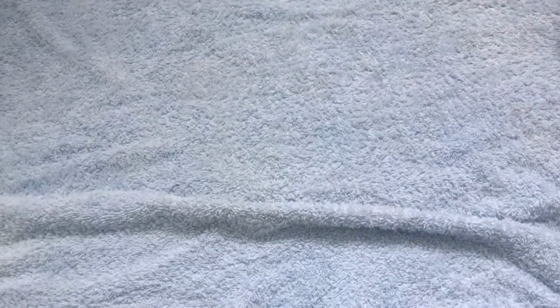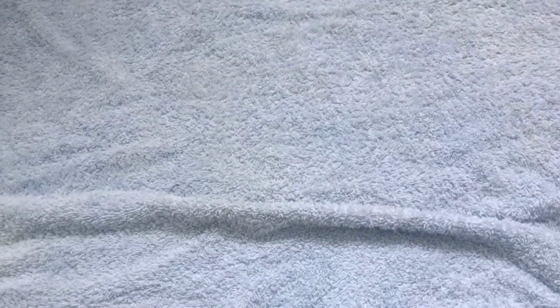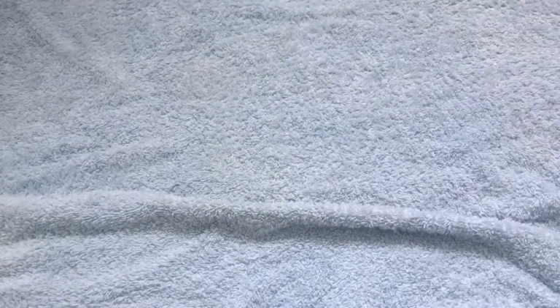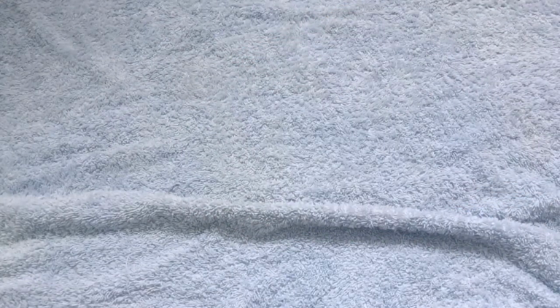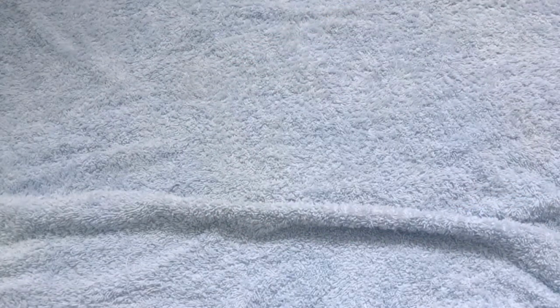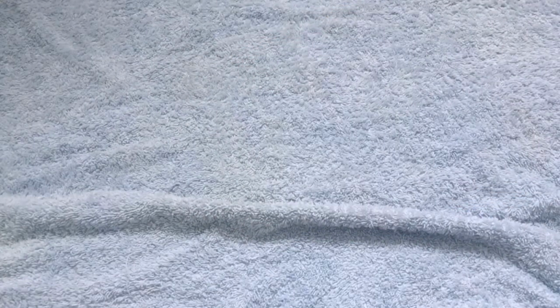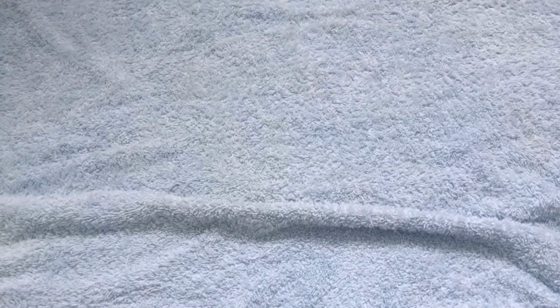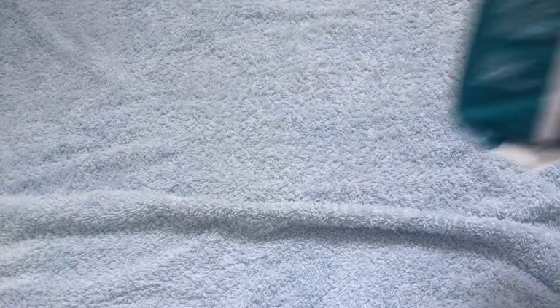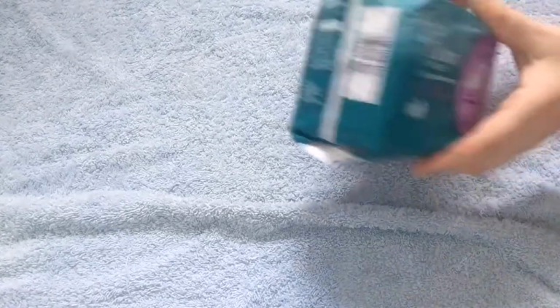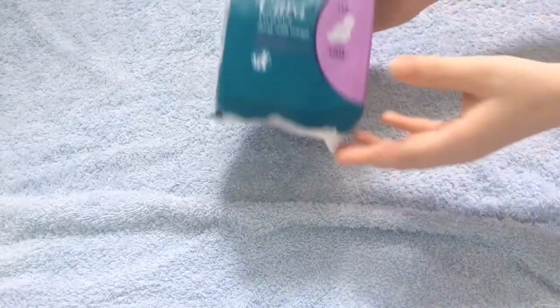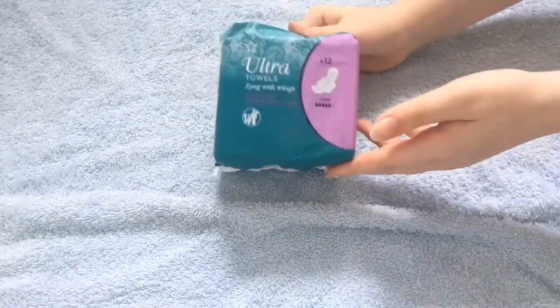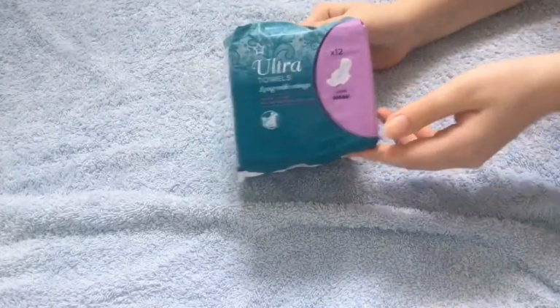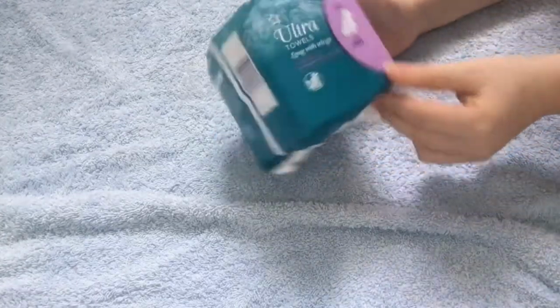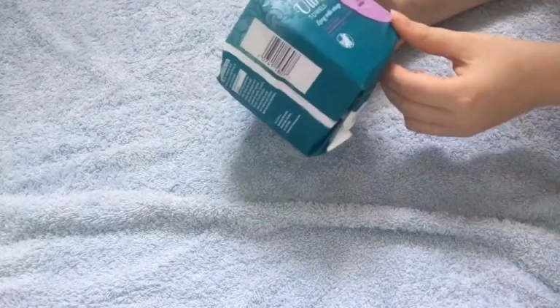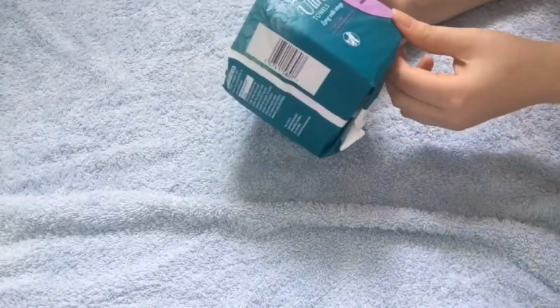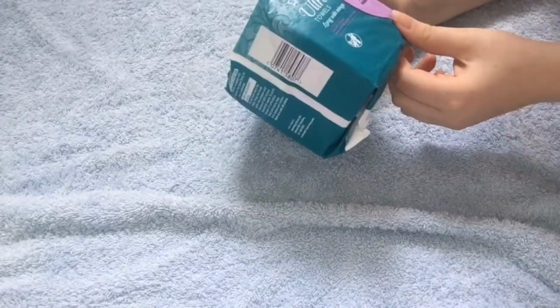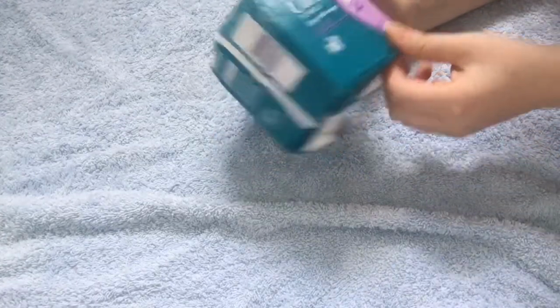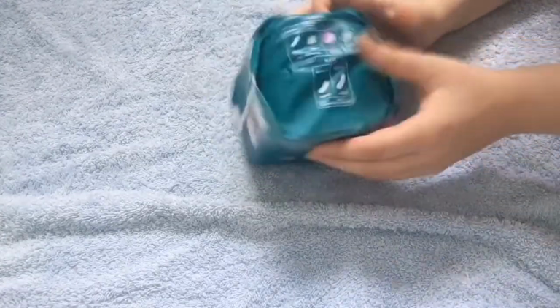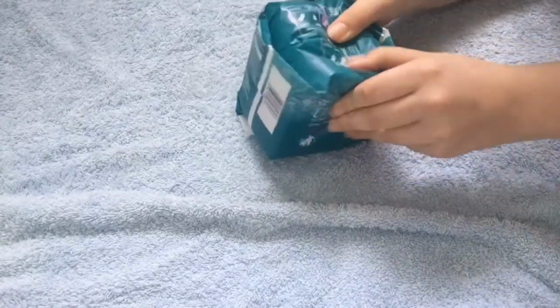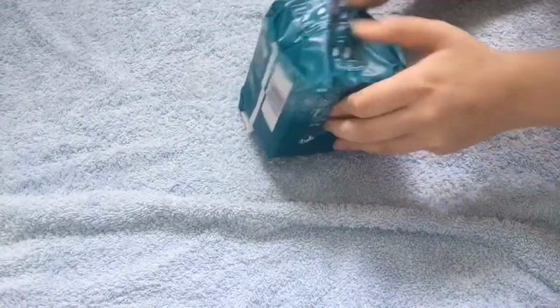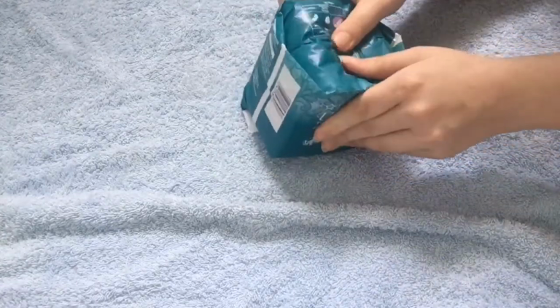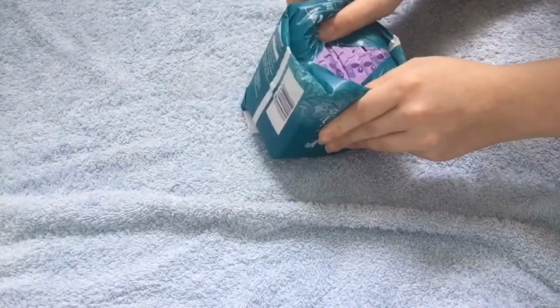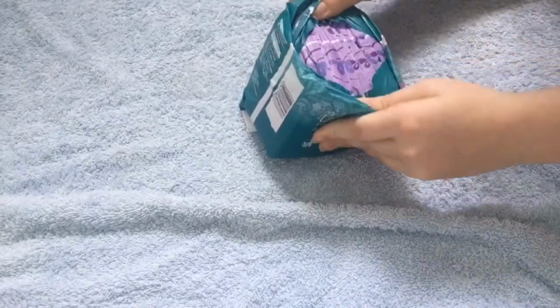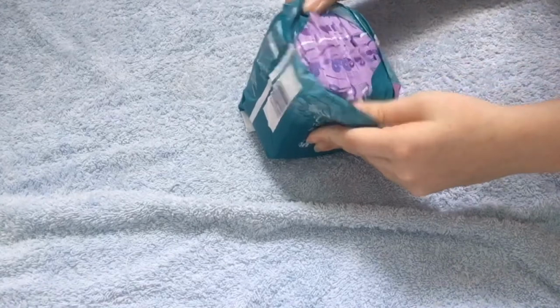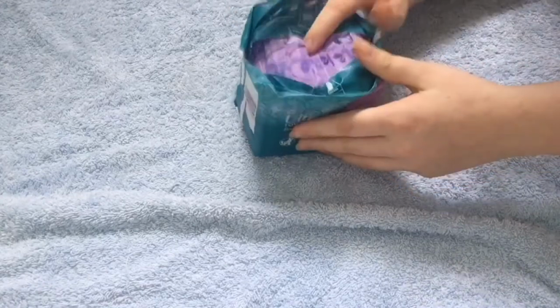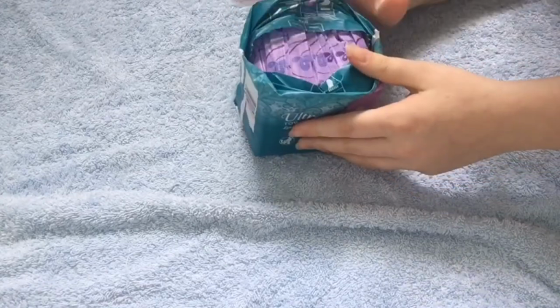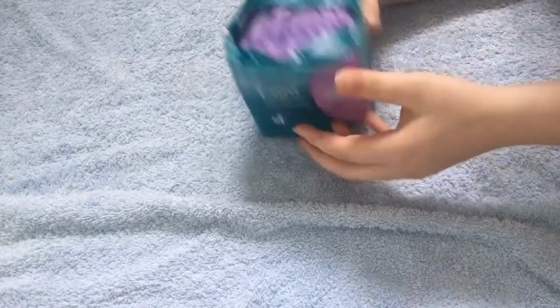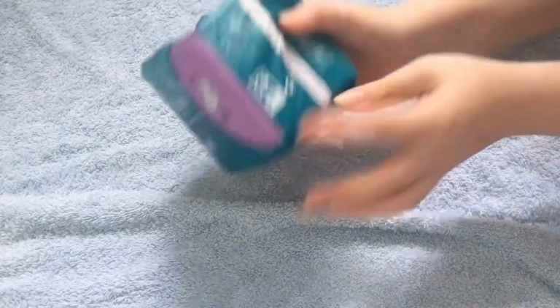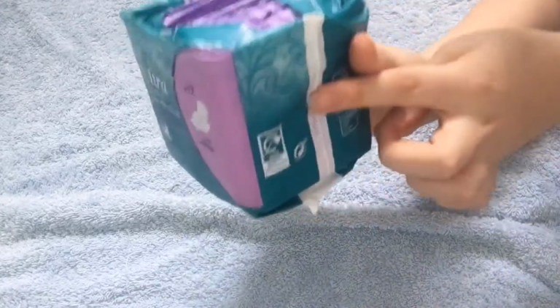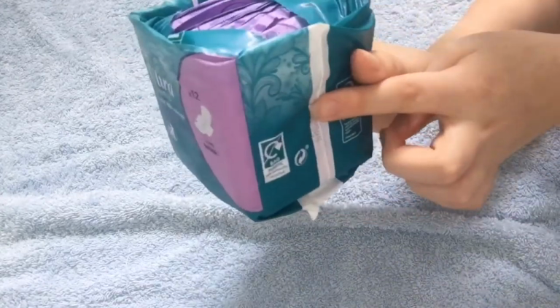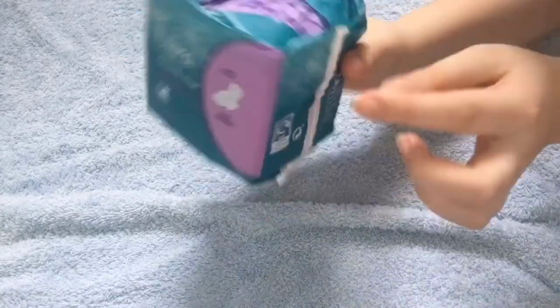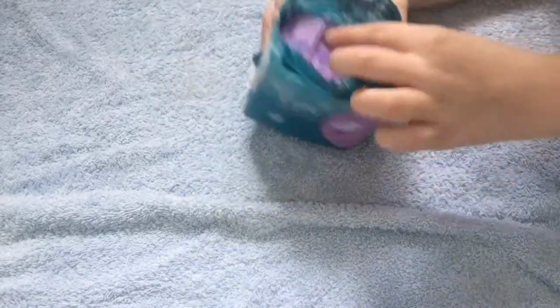And that was 79p. Then I got the Superdrug Ultra Towels Long with wings. They changed the packaging for these again — they just looked like this before but in purple.